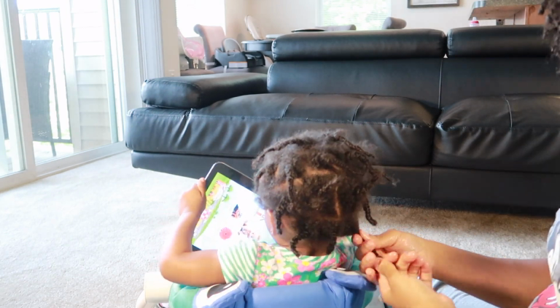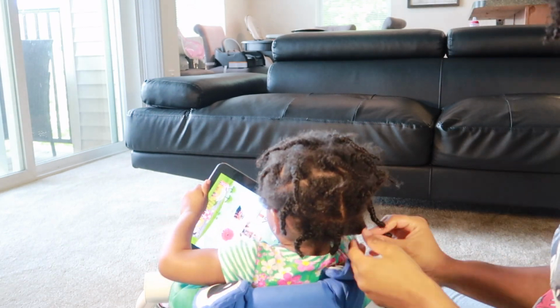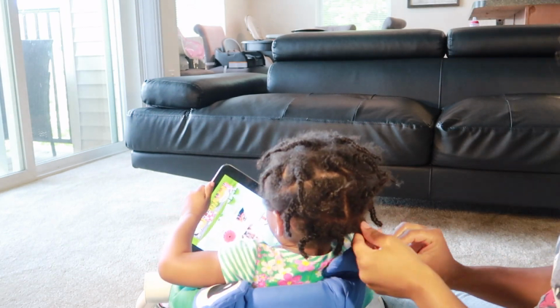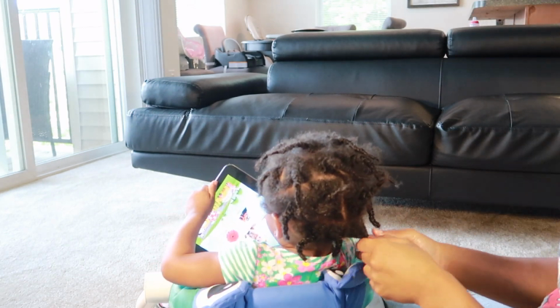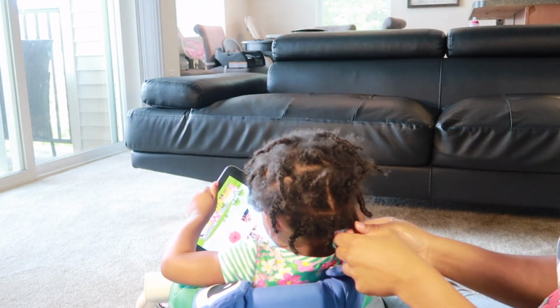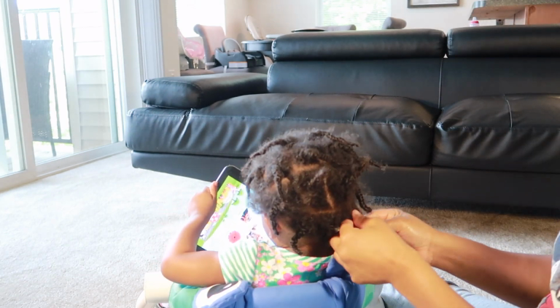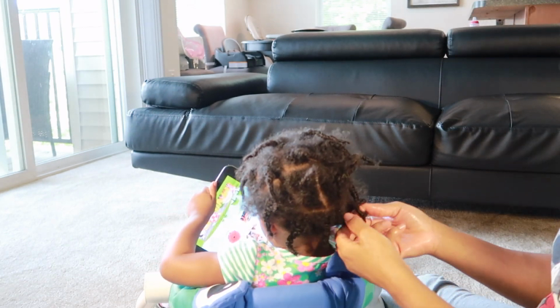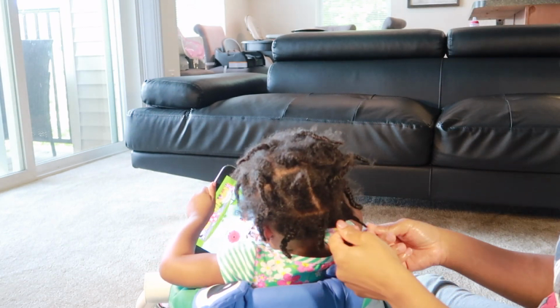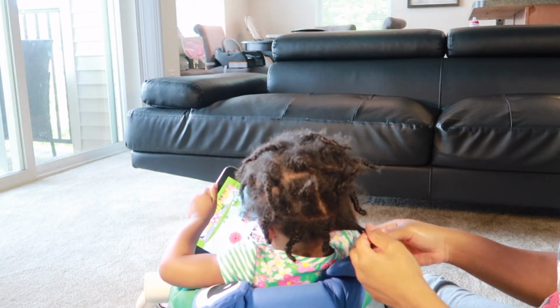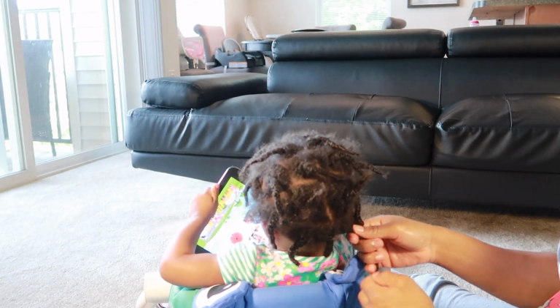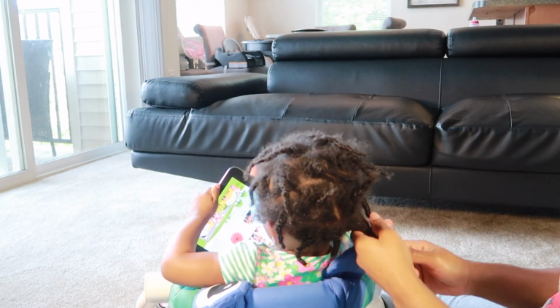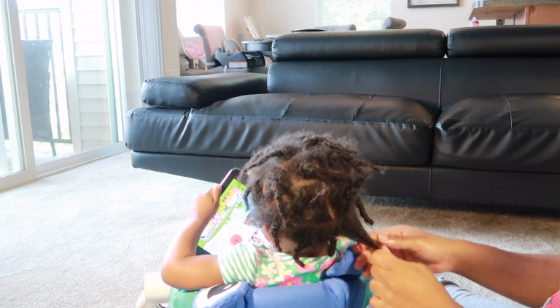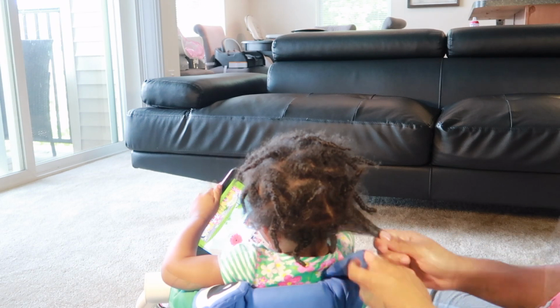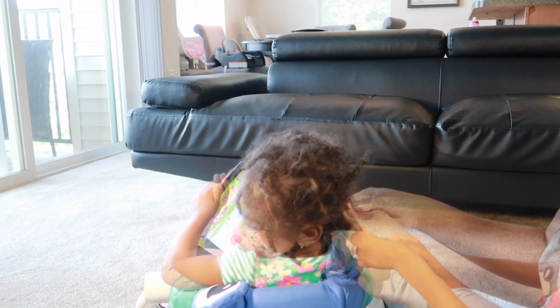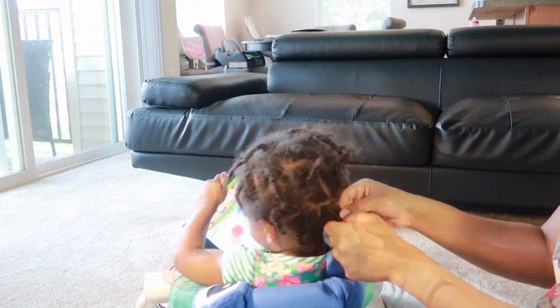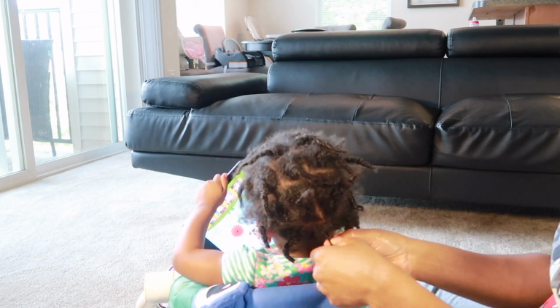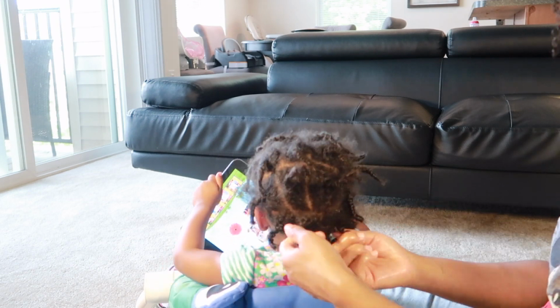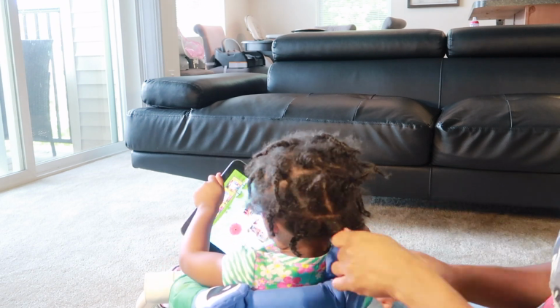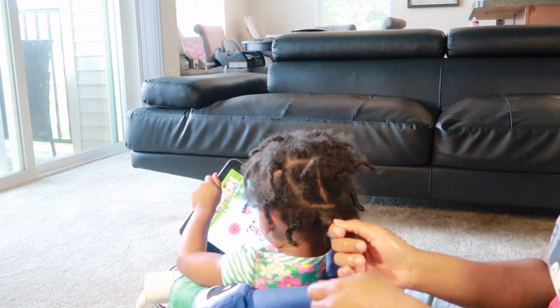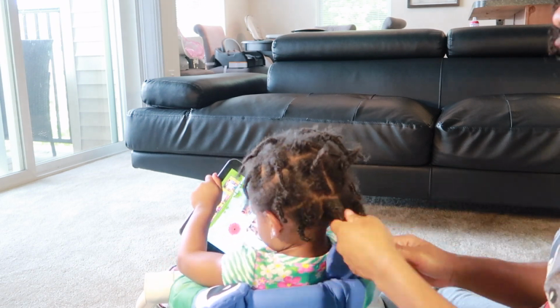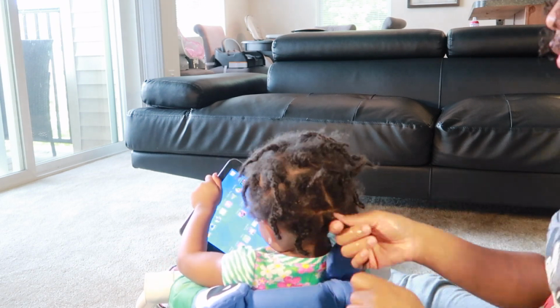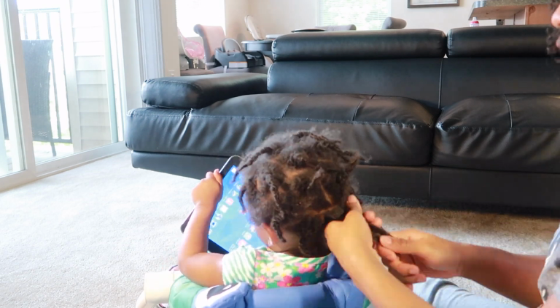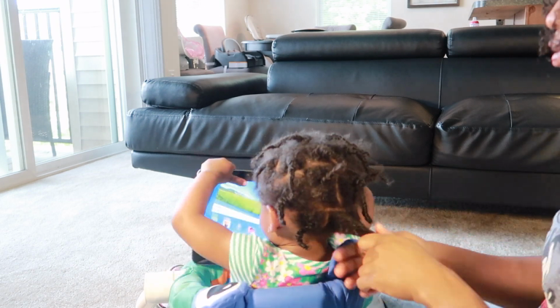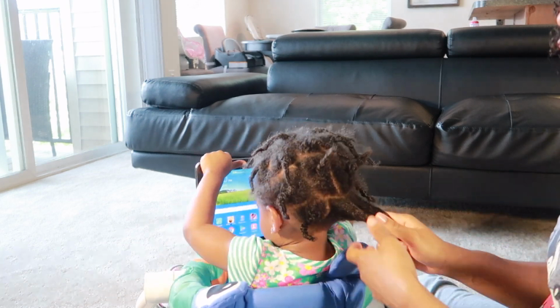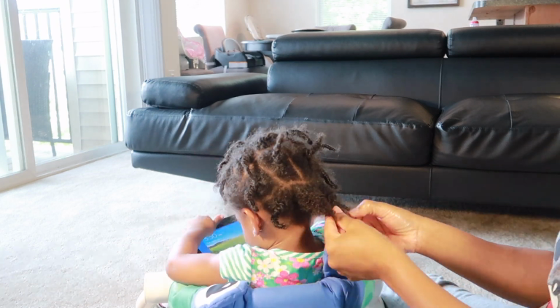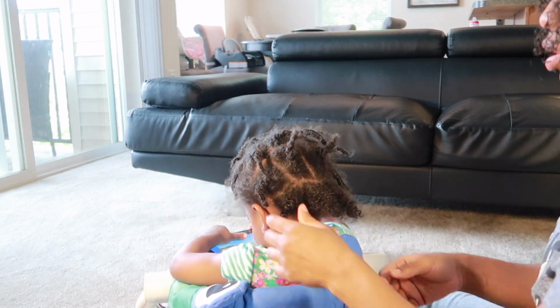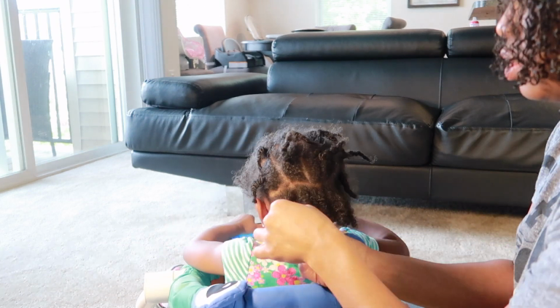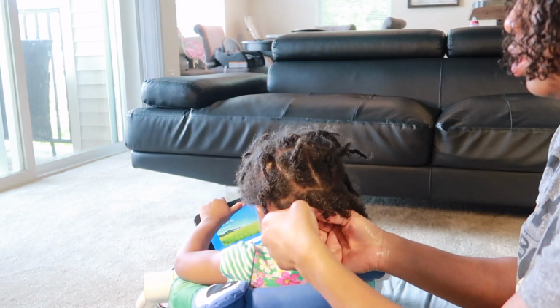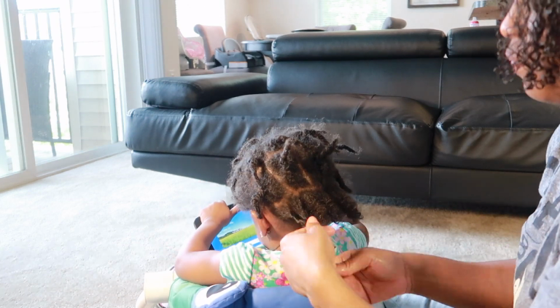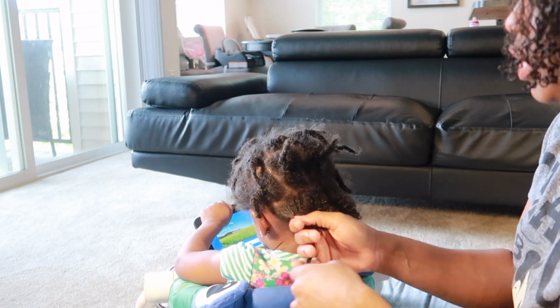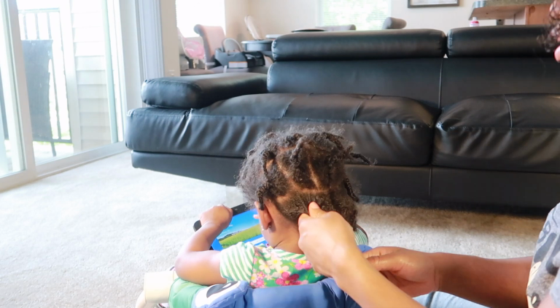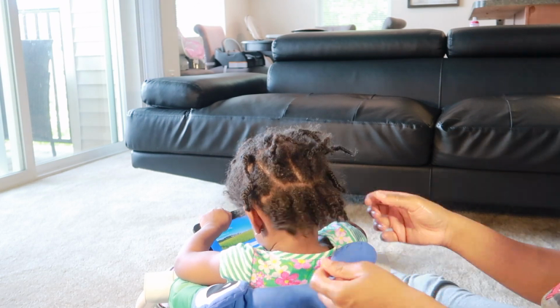I'm going to go ahead and create four sections starting from the bottom. Because her hair was already twisted up last night, I'm just going to go ahead and start undoing her twists.